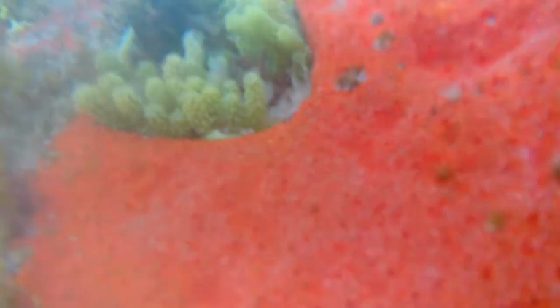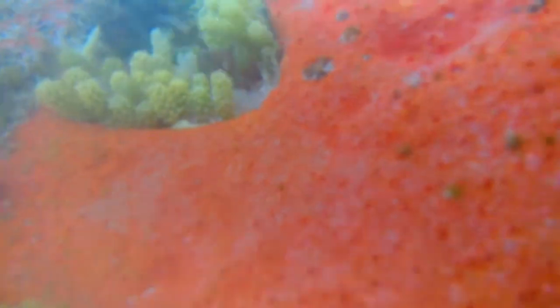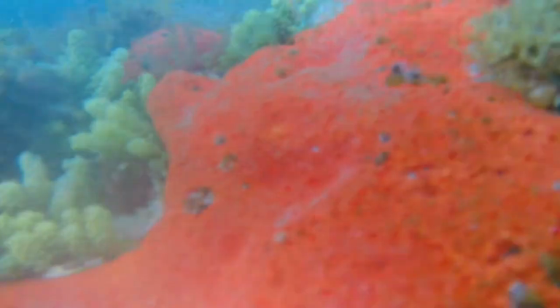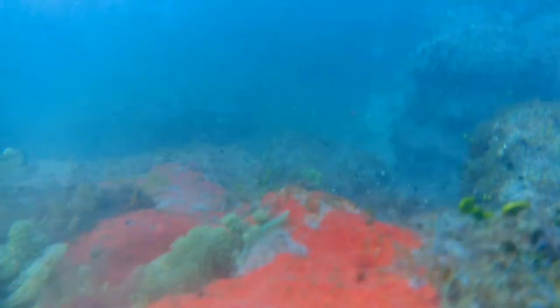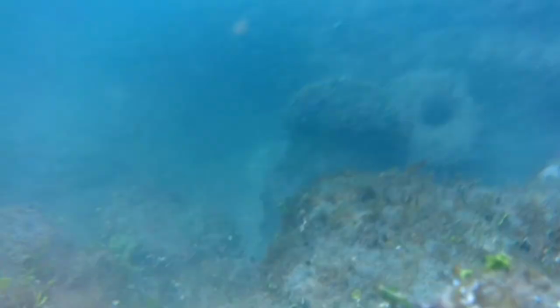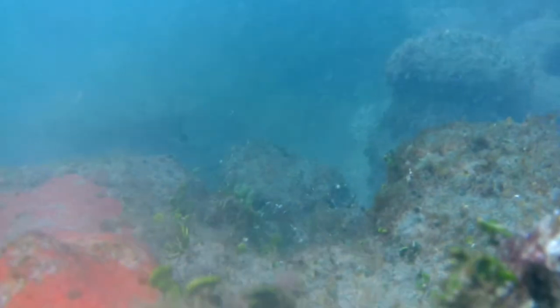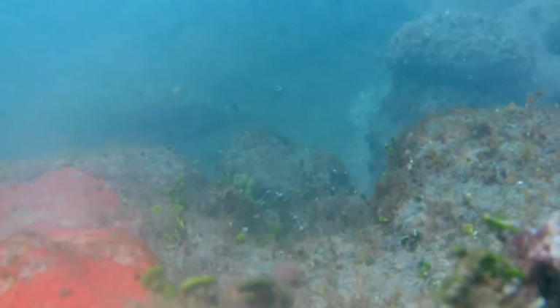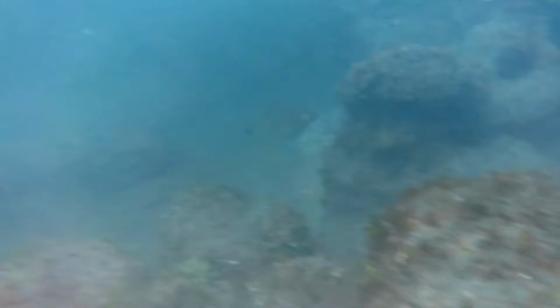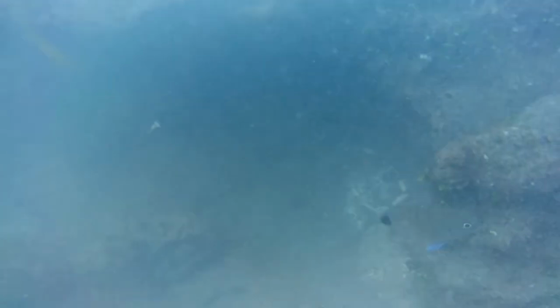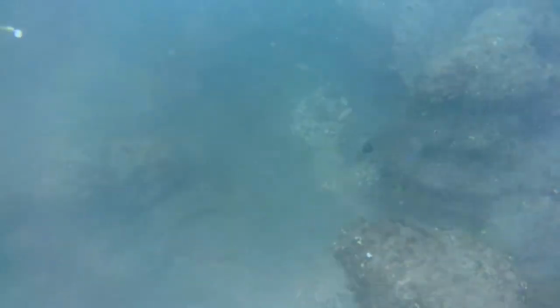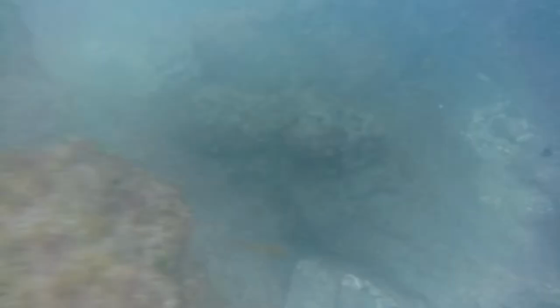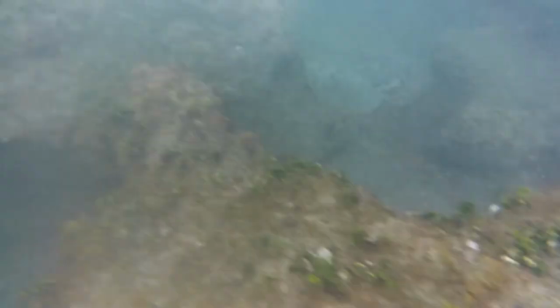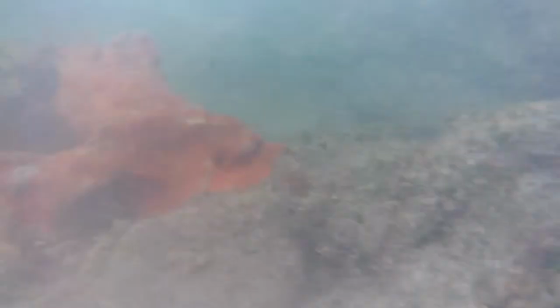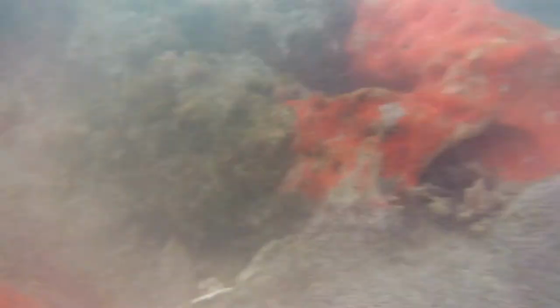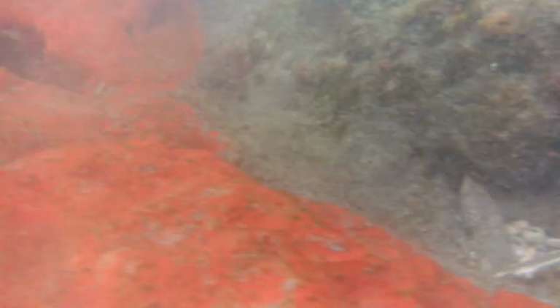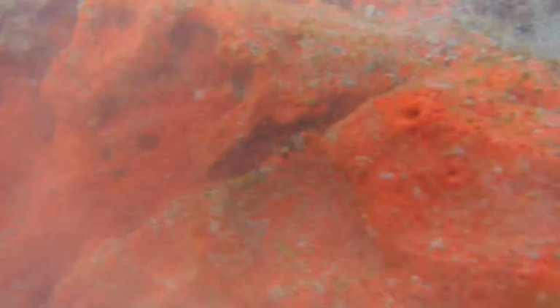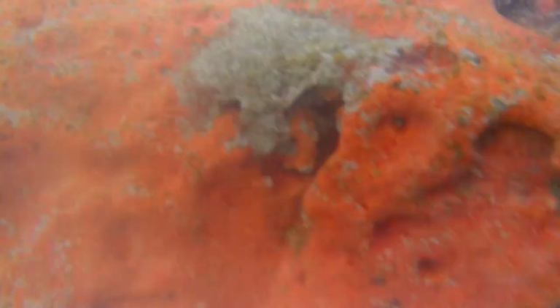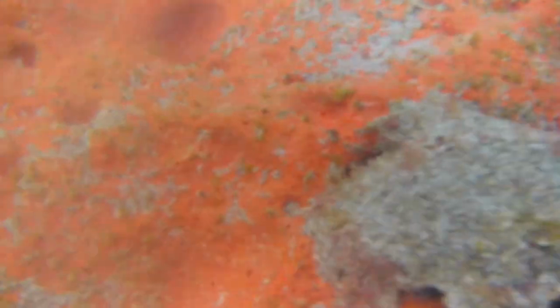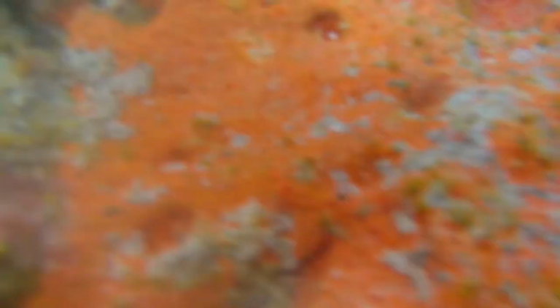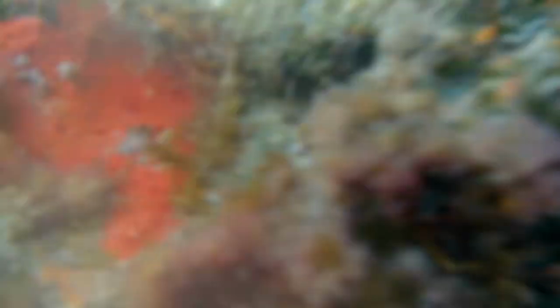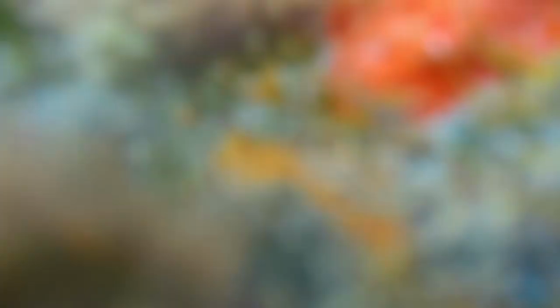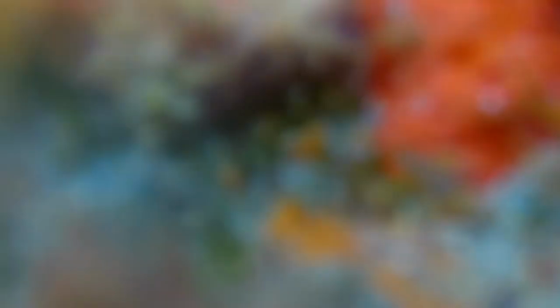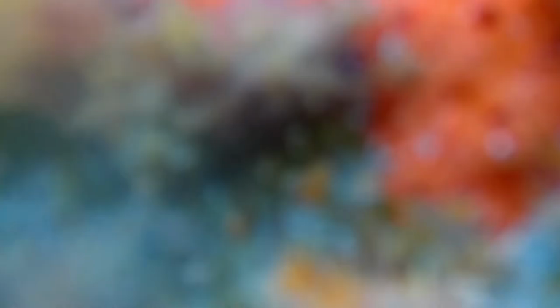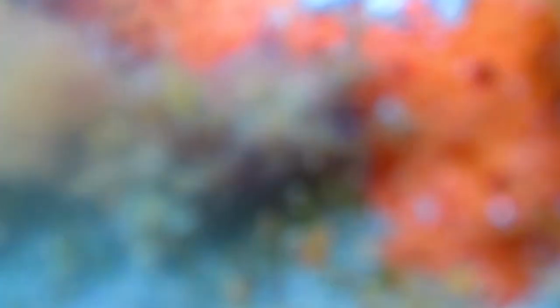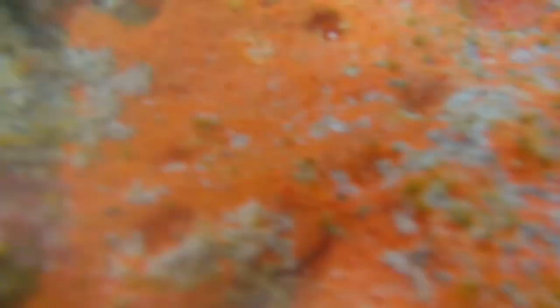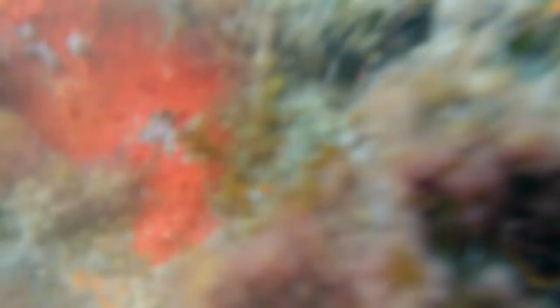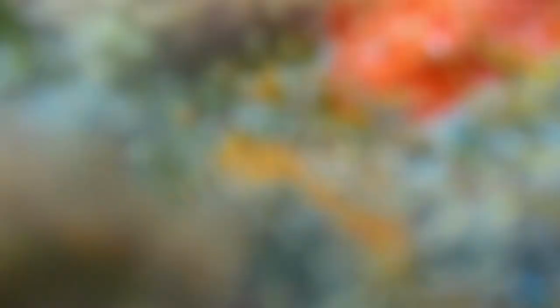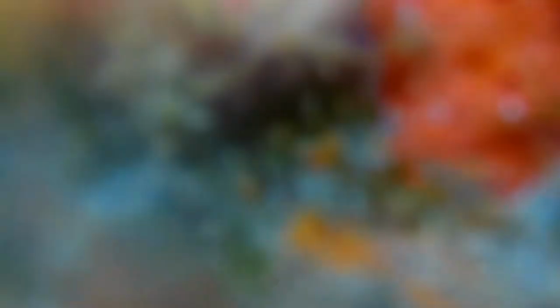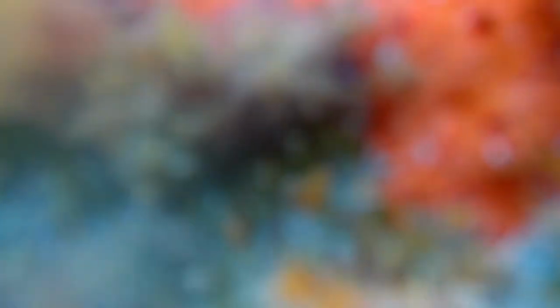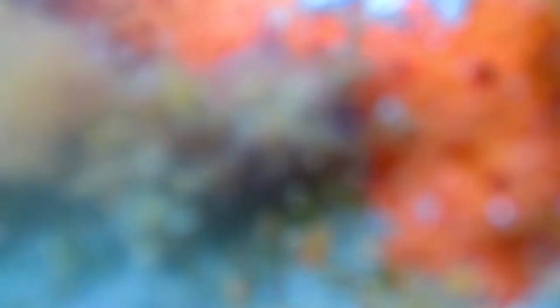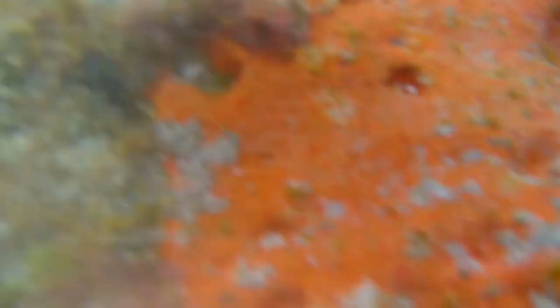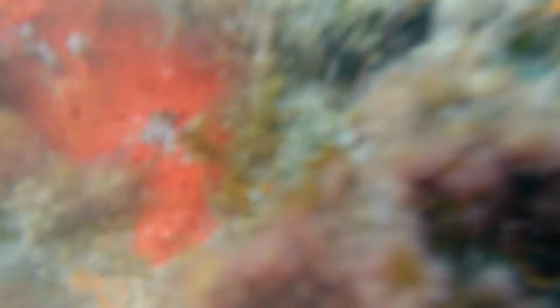A dive into the Wyrm Reef — a literal dive into the Wyrm Reef.